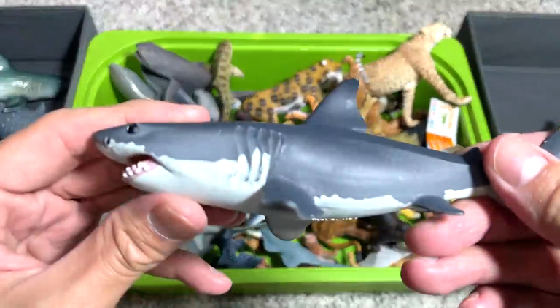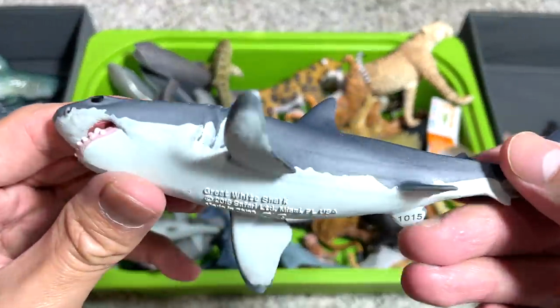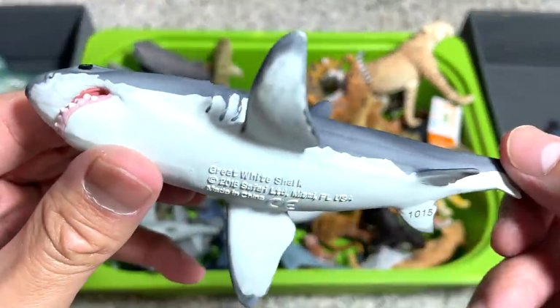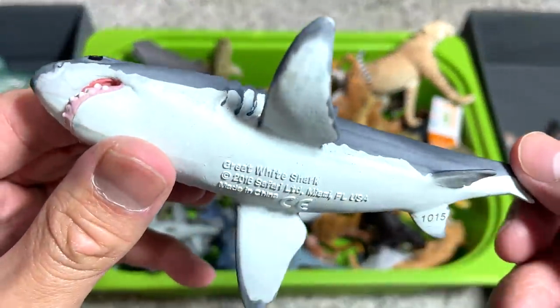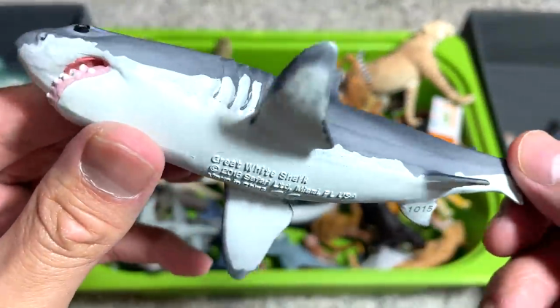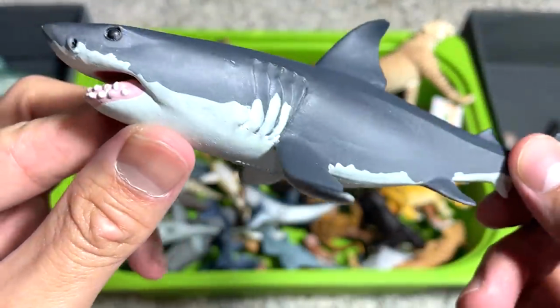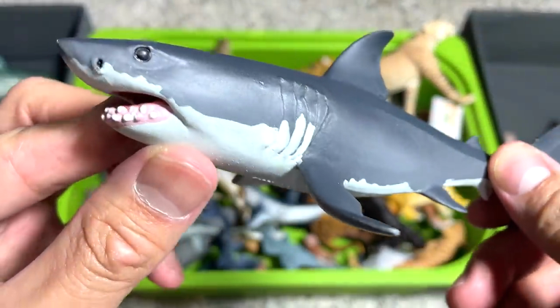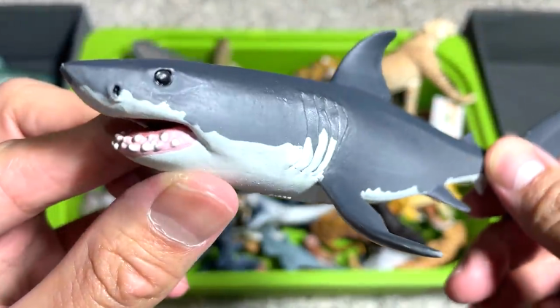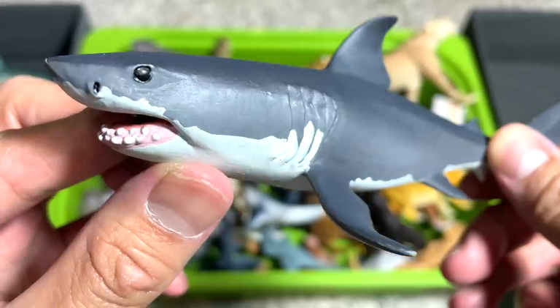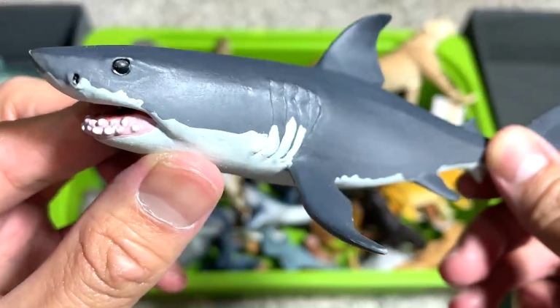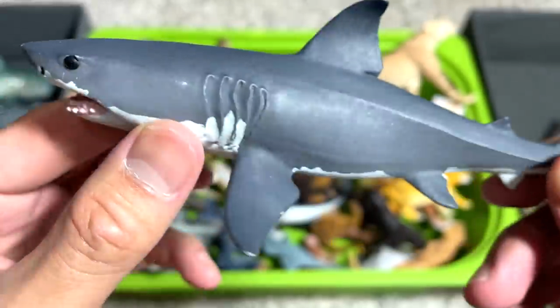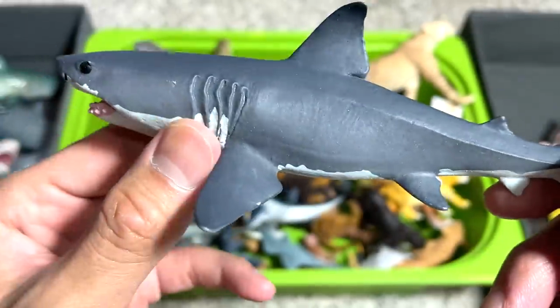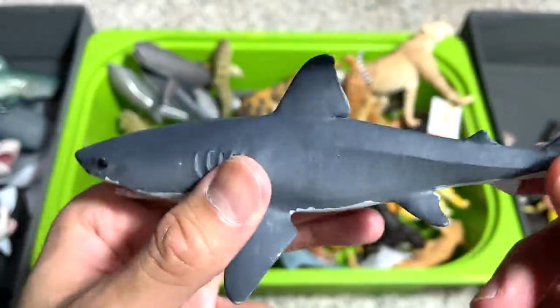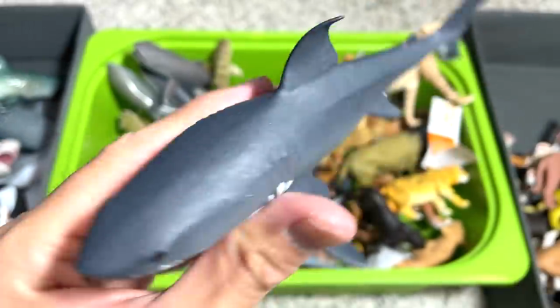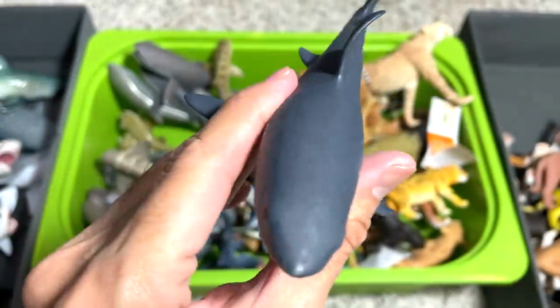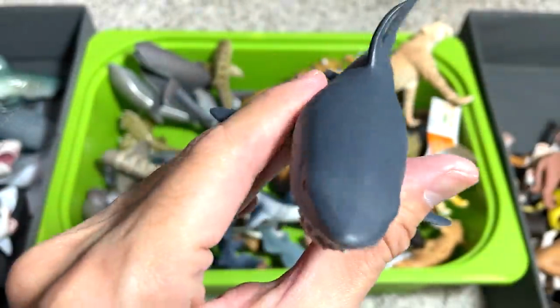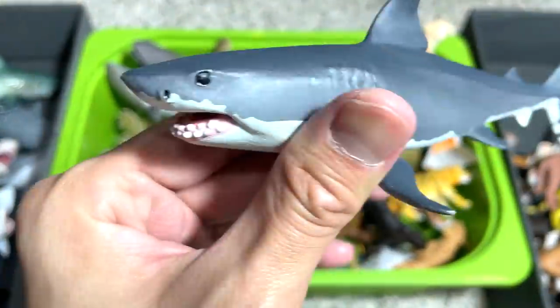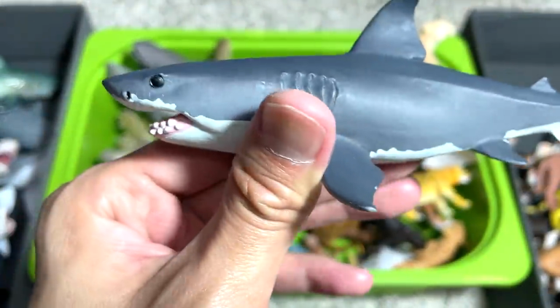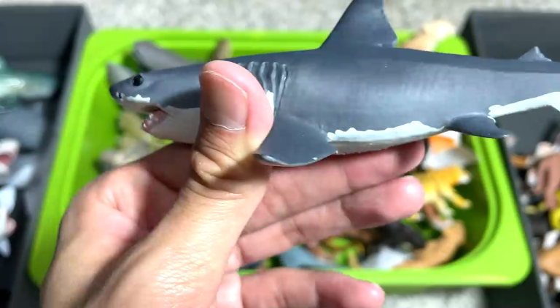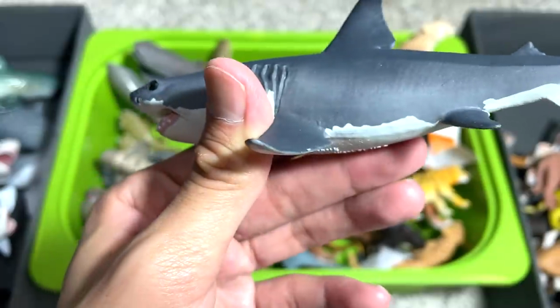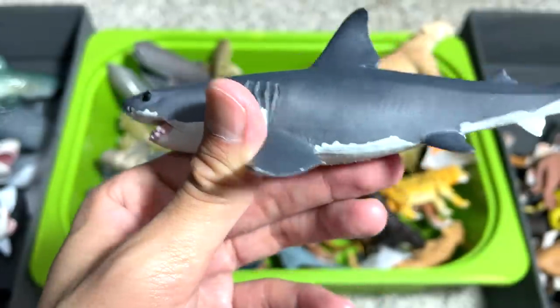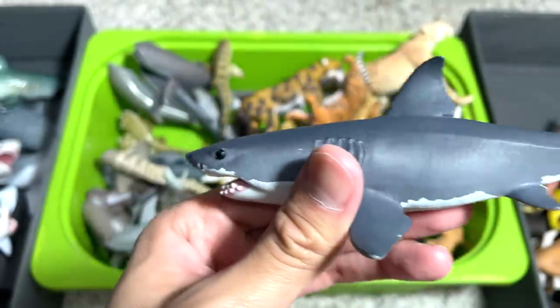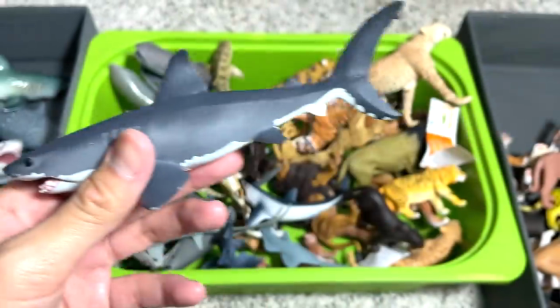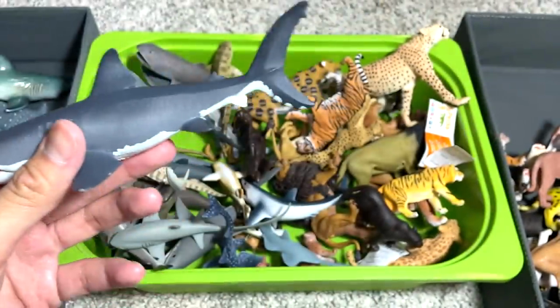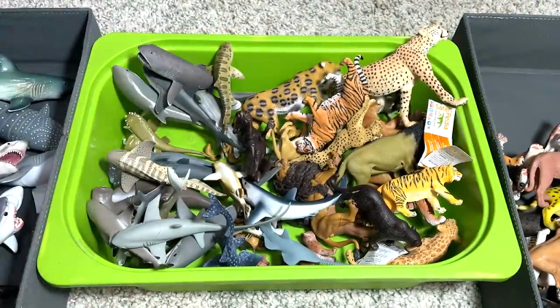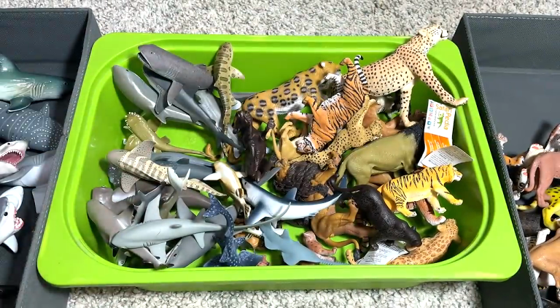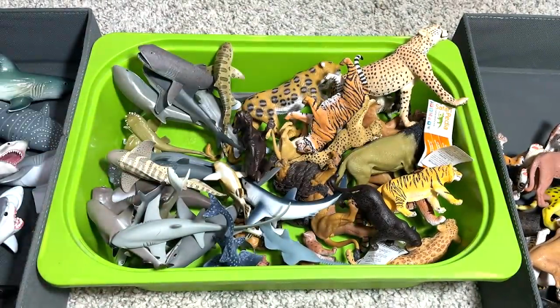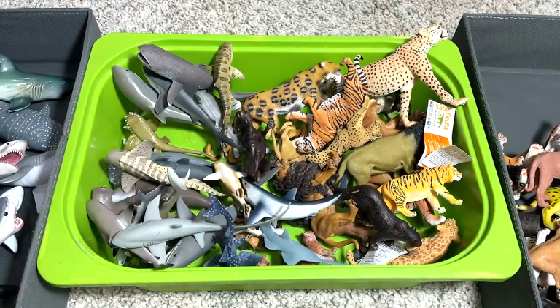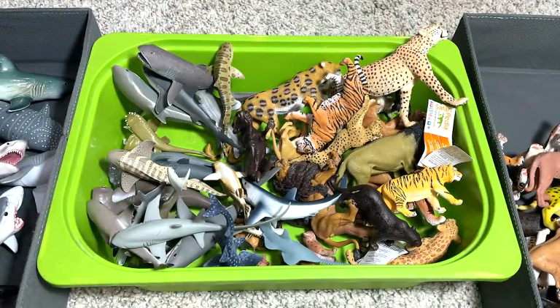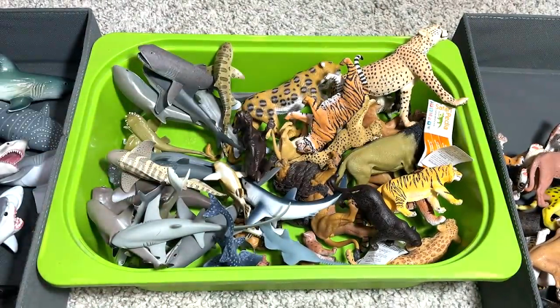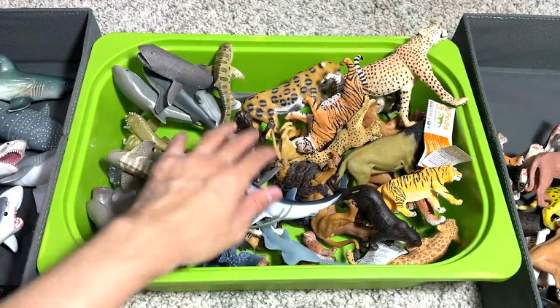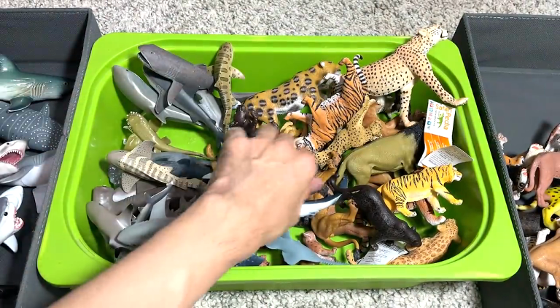This is a great white shark, a 2016 figure. Yeah, it has been around with me since 2016.